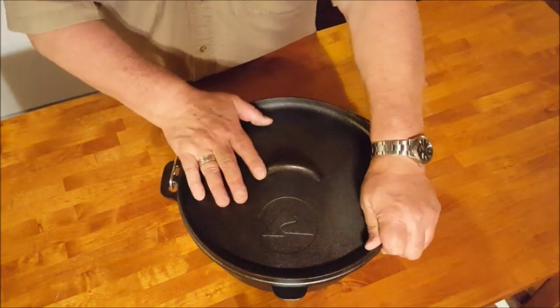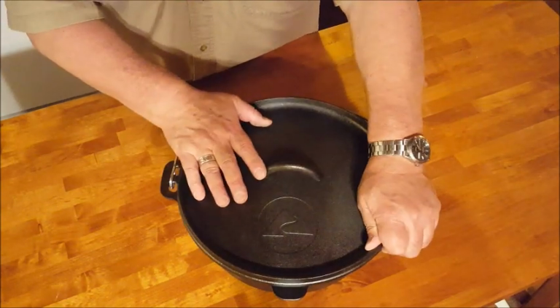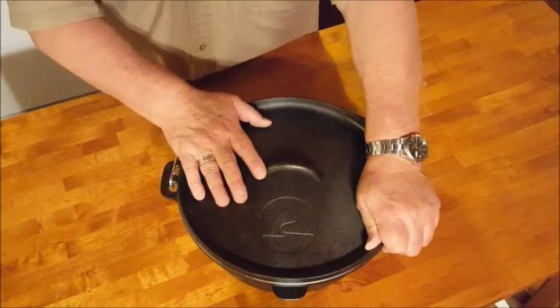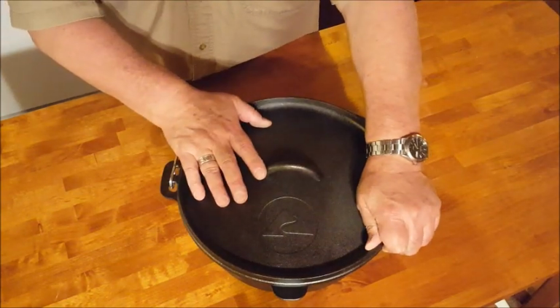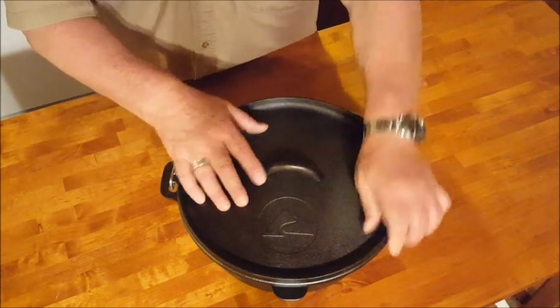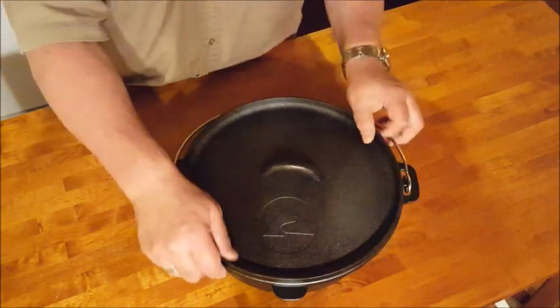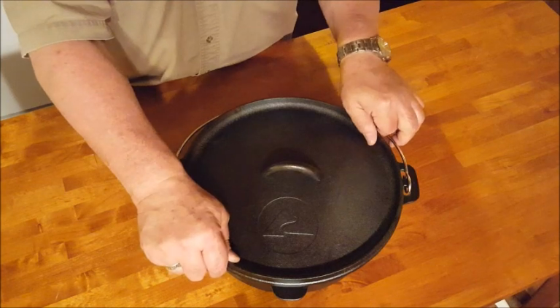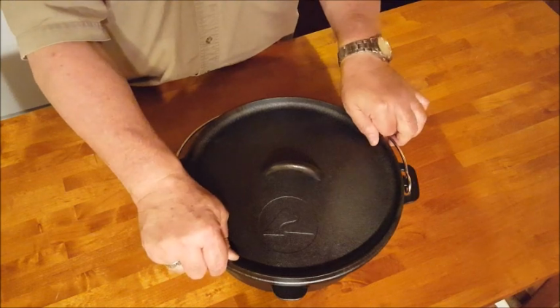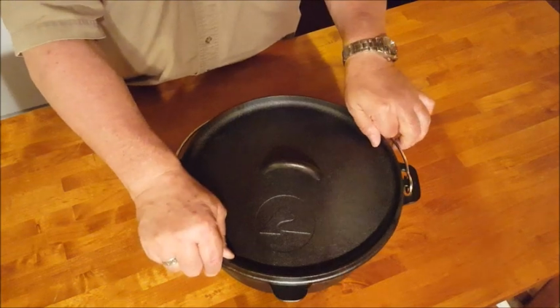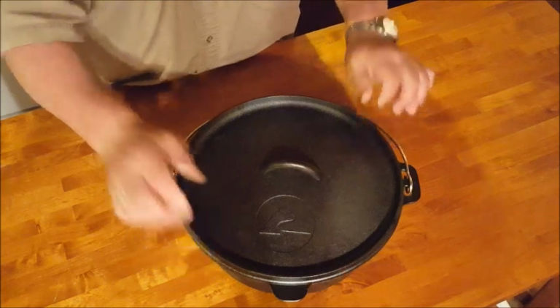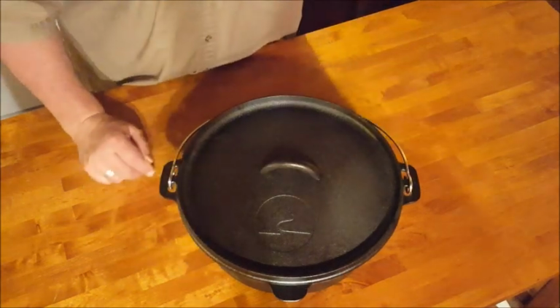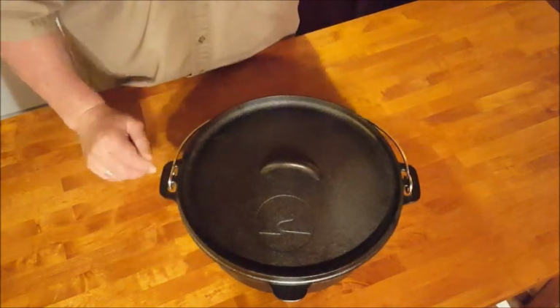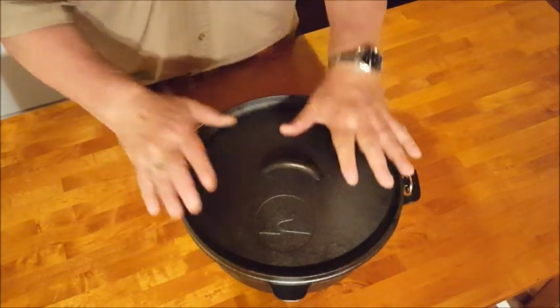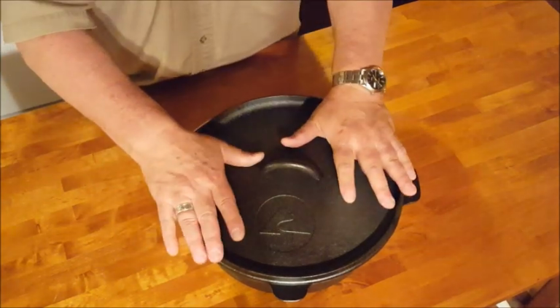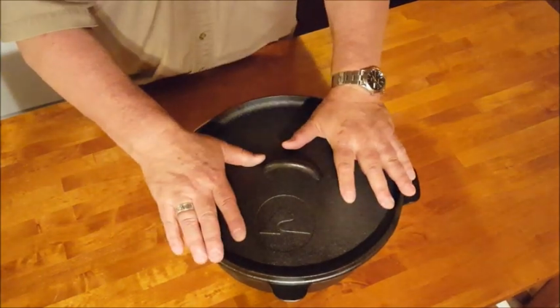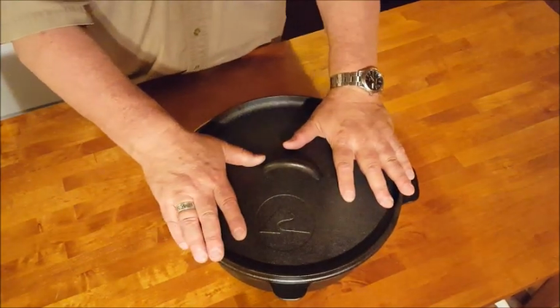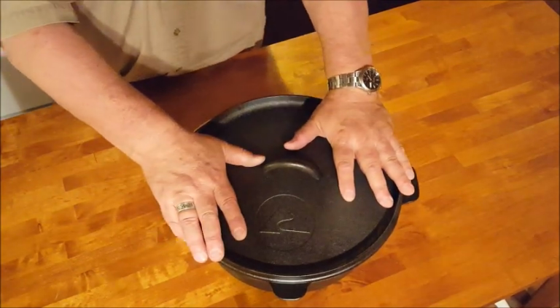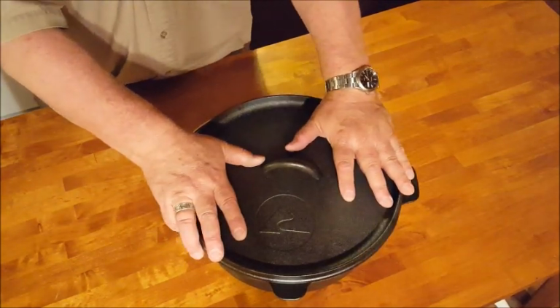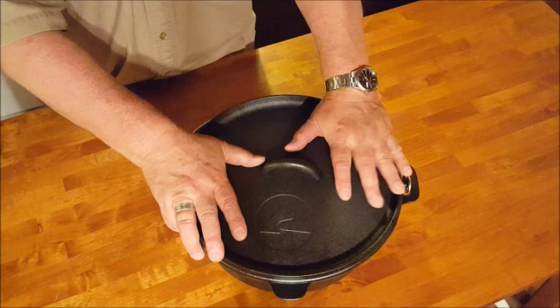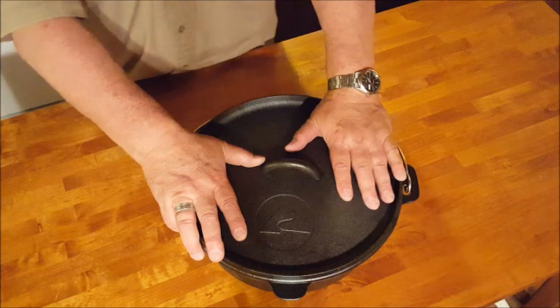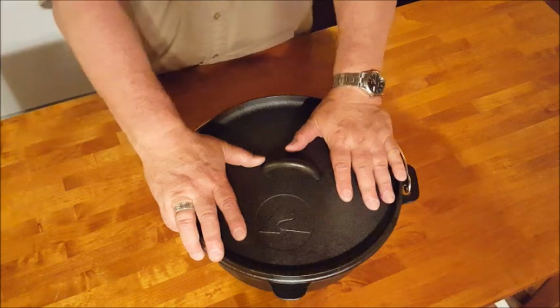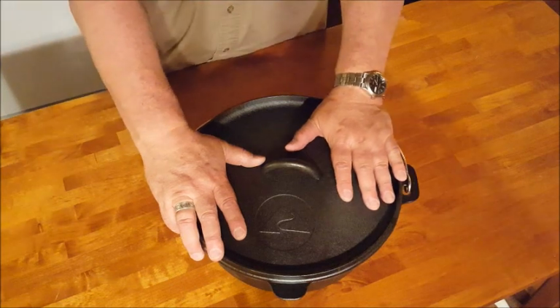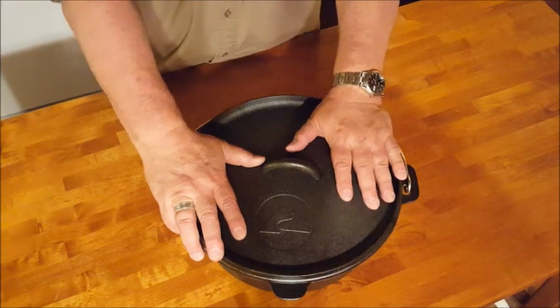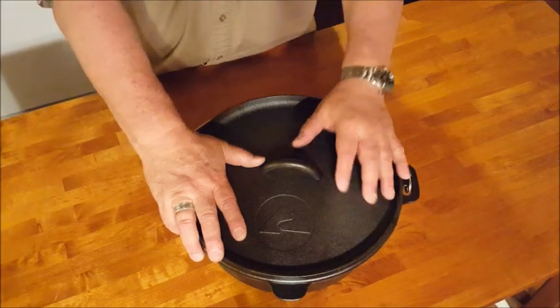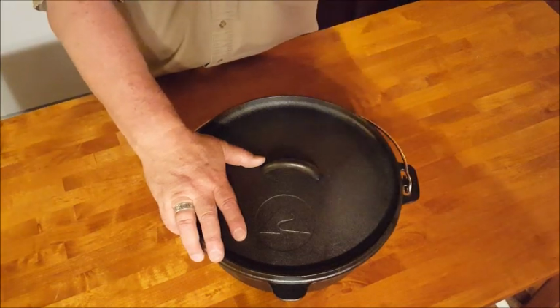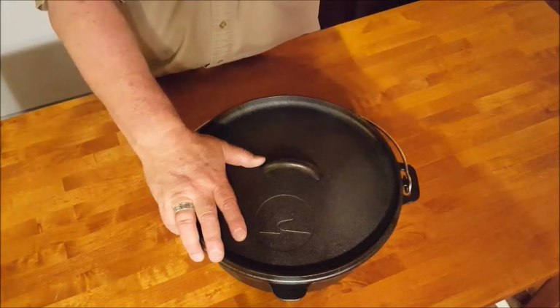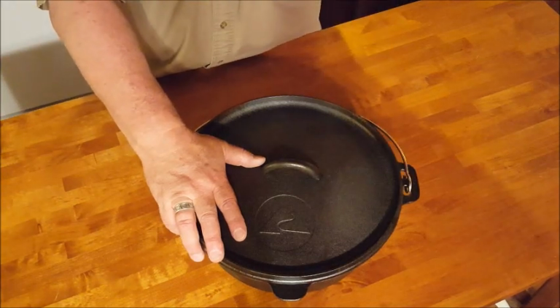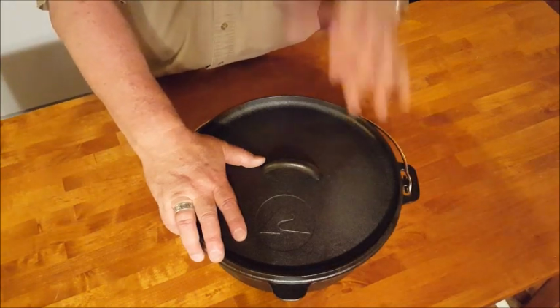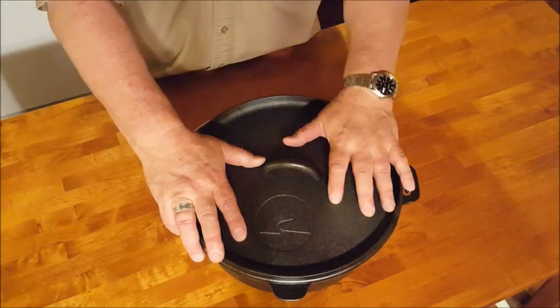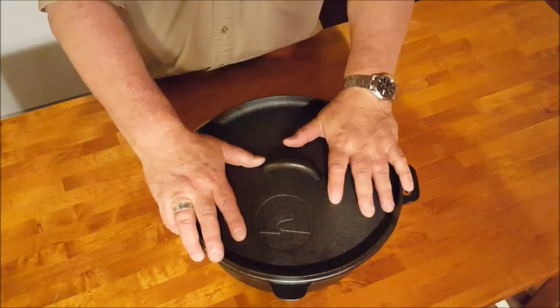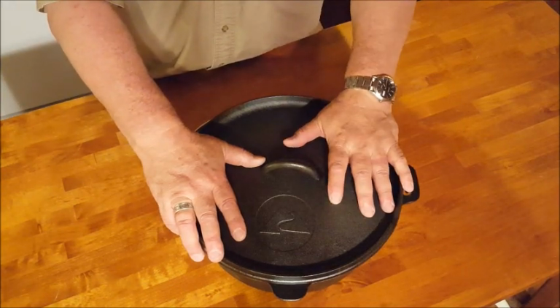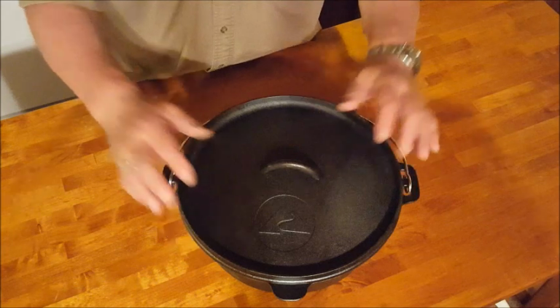The lid is nice and flat, which is actually a plus. You always want to check a new oven before you leave the store — it doesn't matter what brand it is — to make sure that the lid is nice and flat. This one is good.